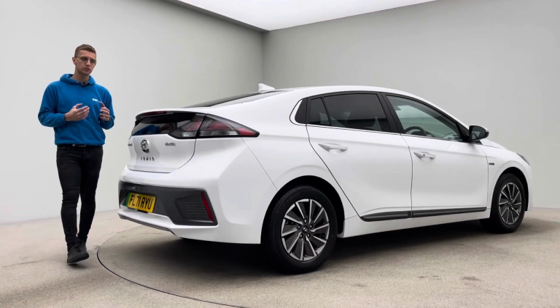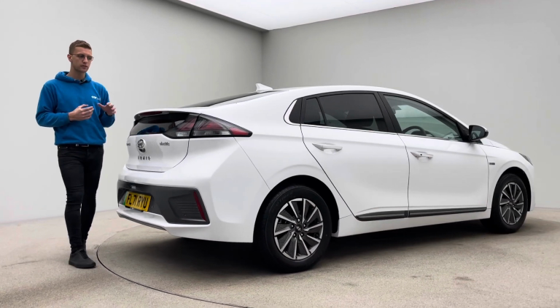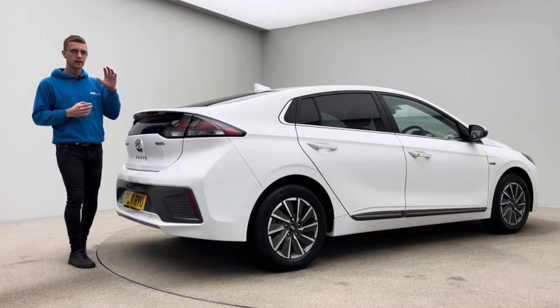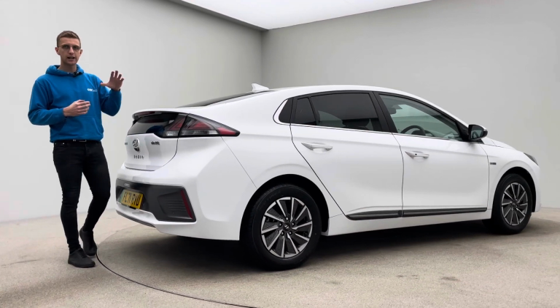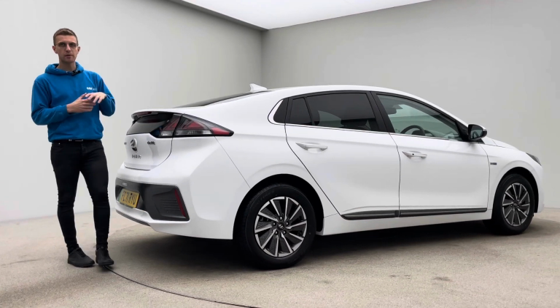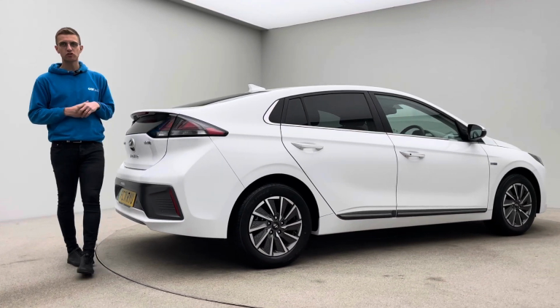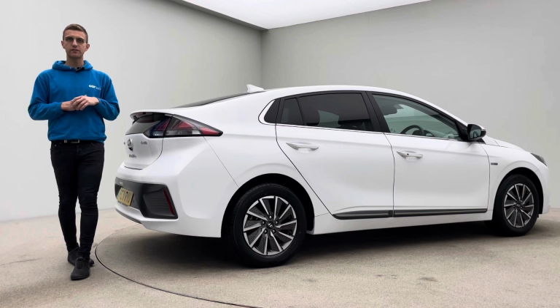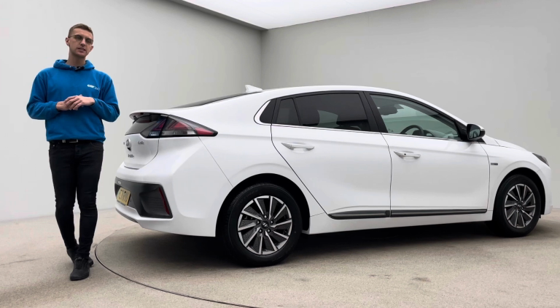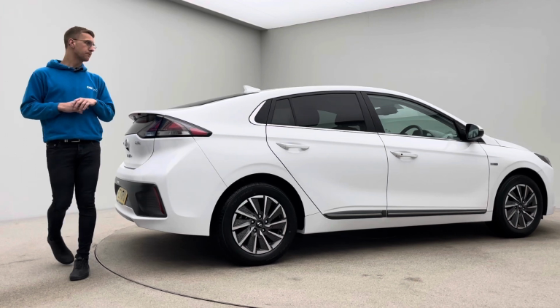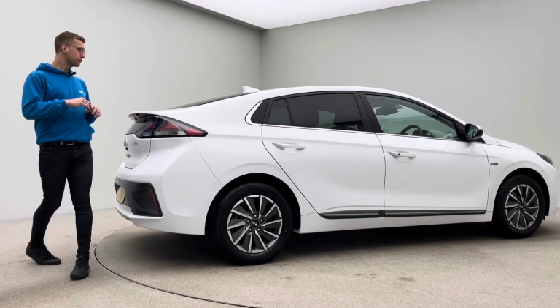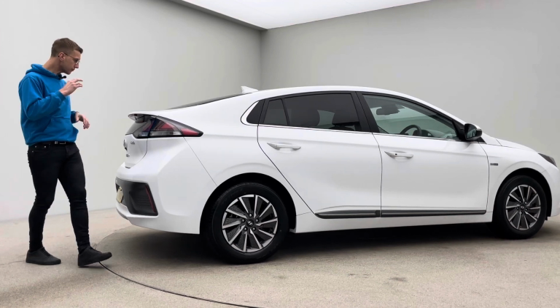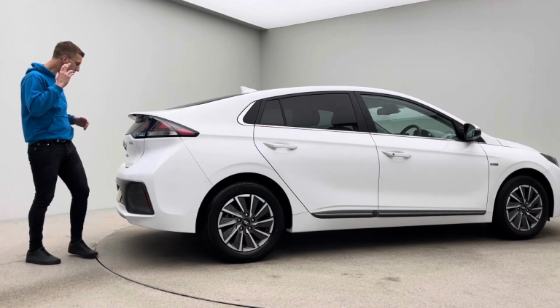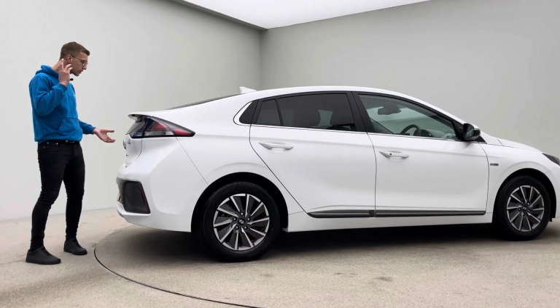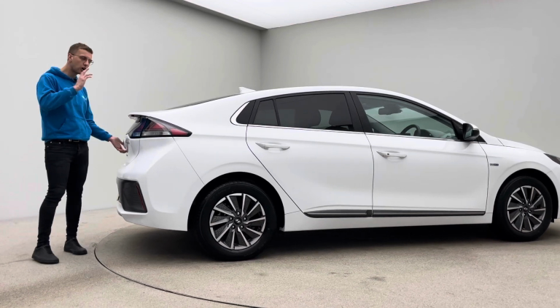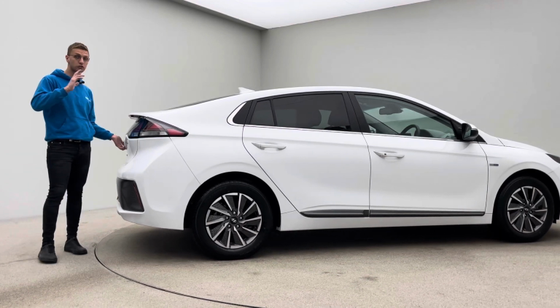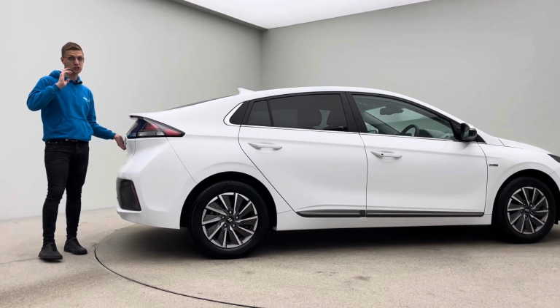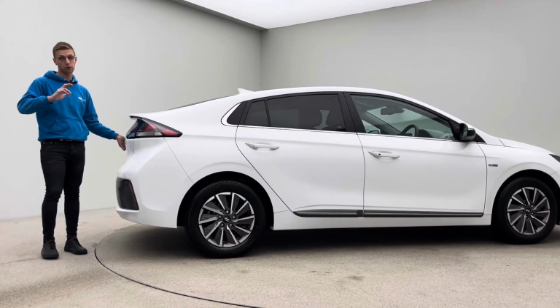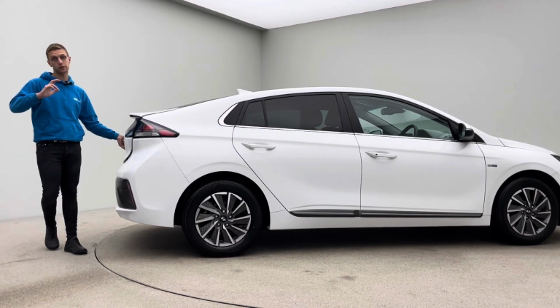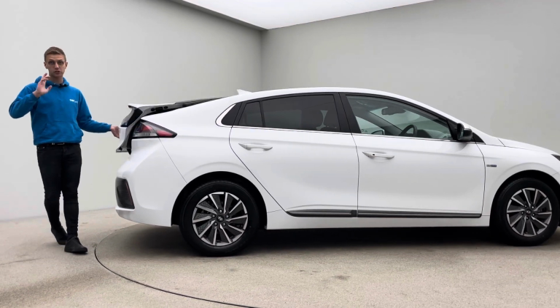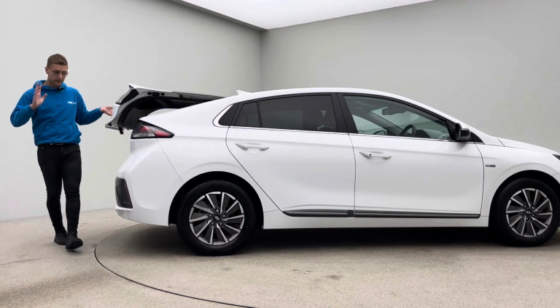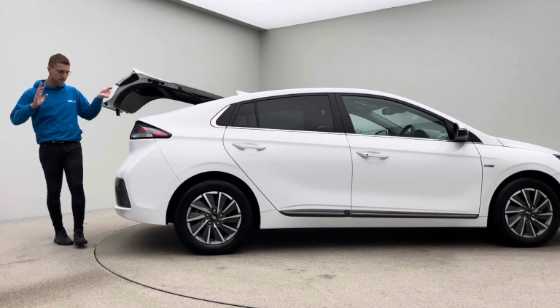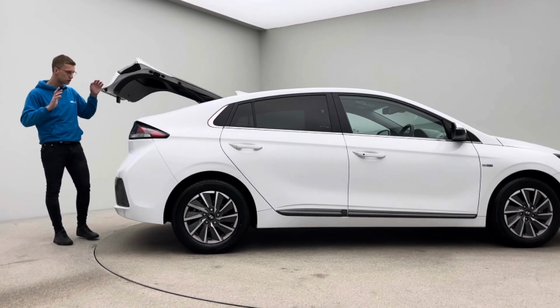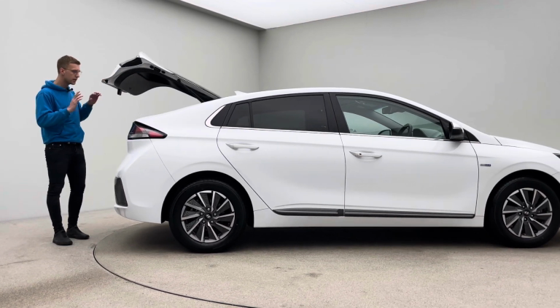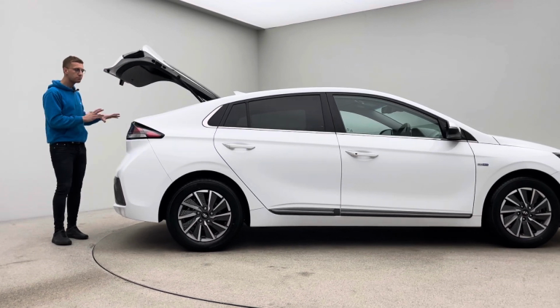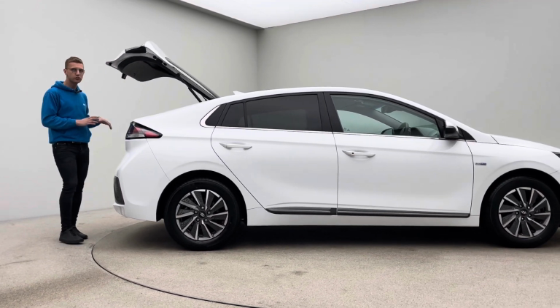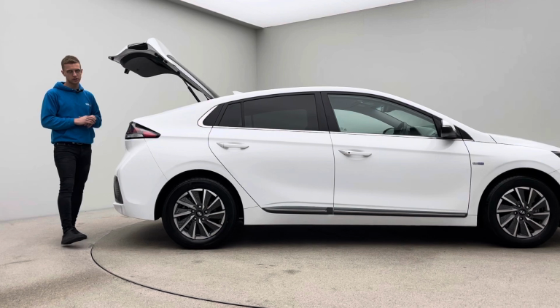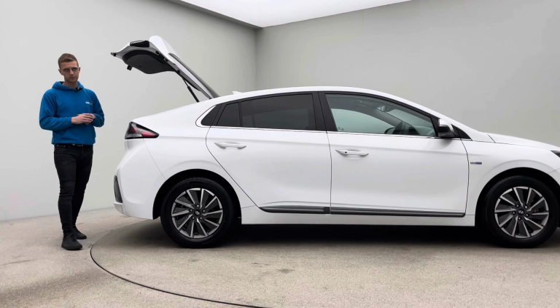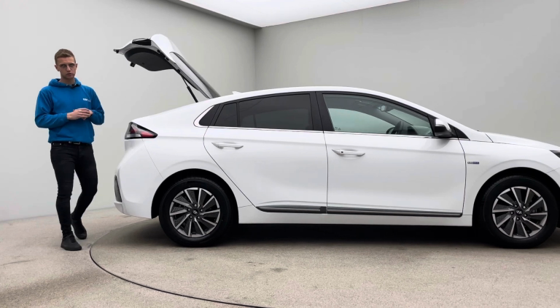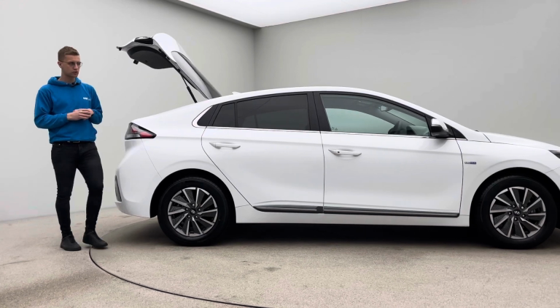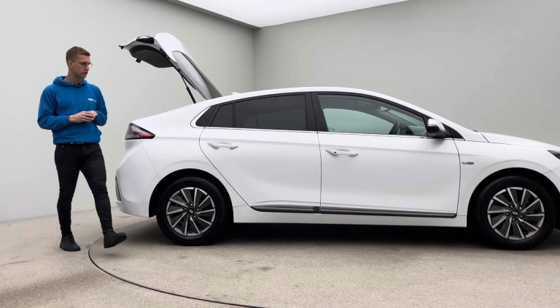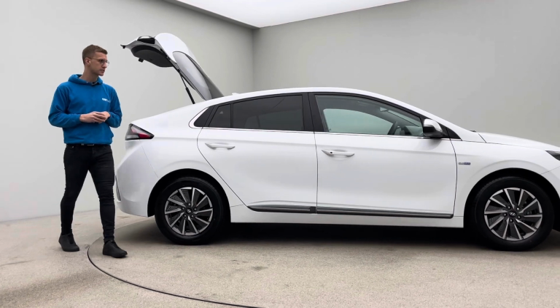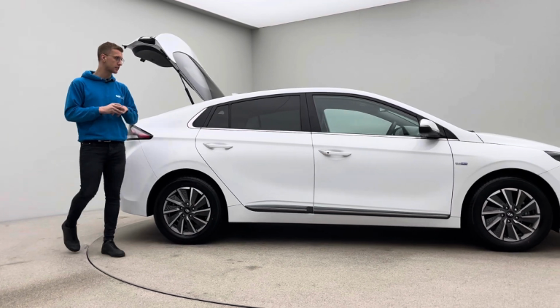You also get Bluetooth, electric memory driver seat — the car just comes so well equipped — two keys of course and both charging cables, which we'll touch on in a second.